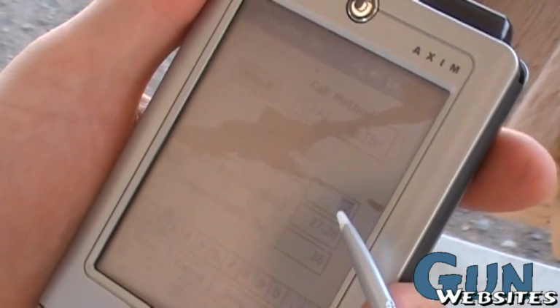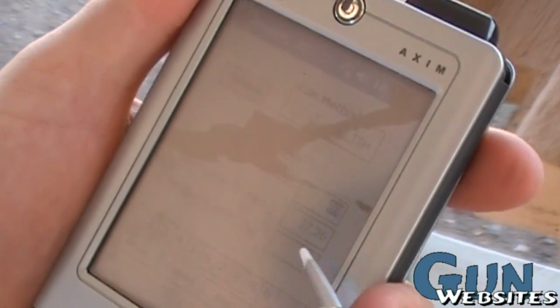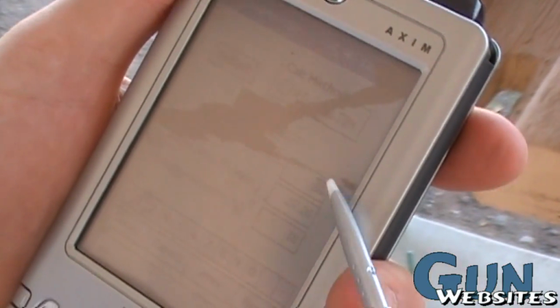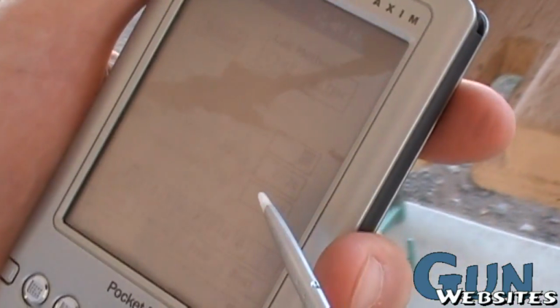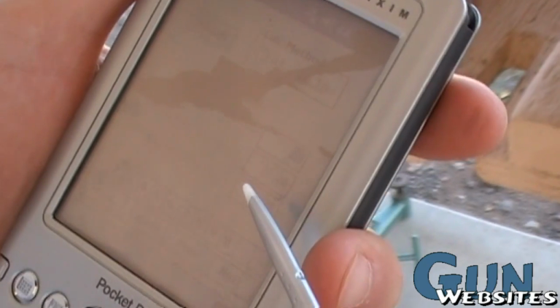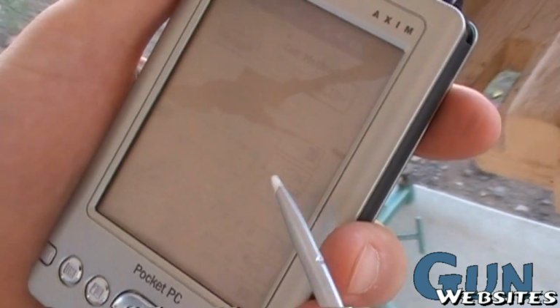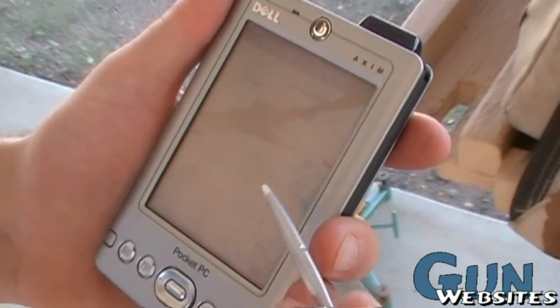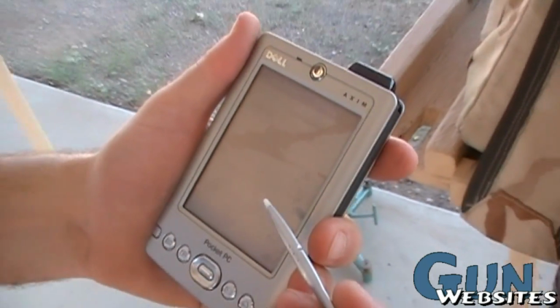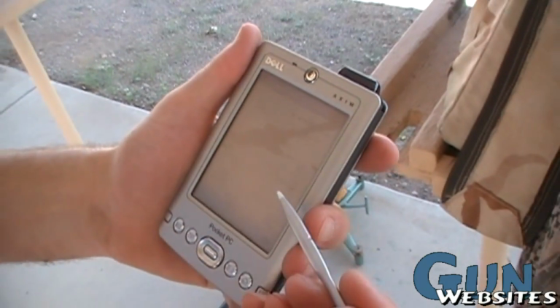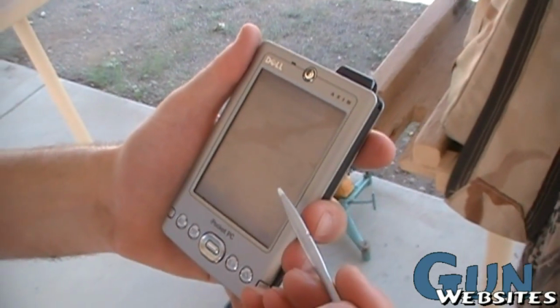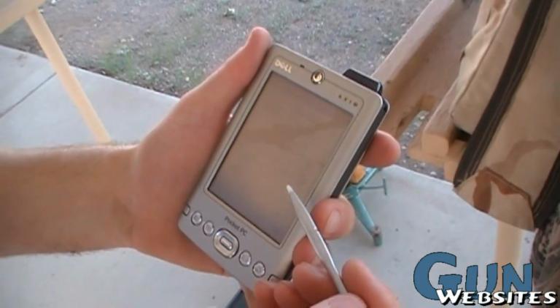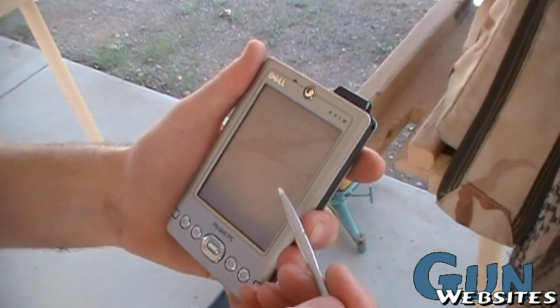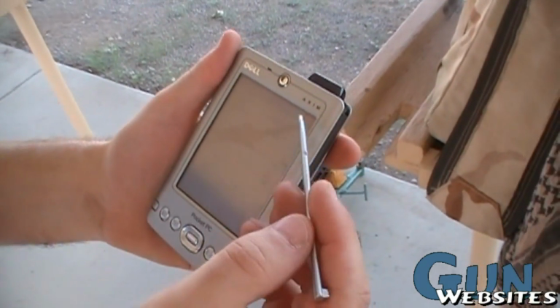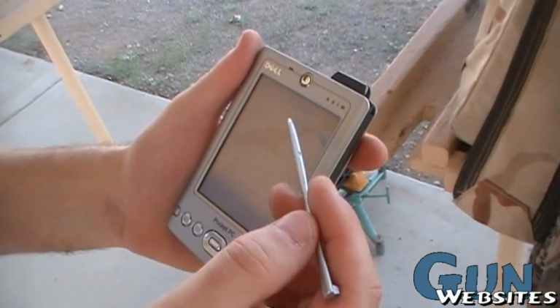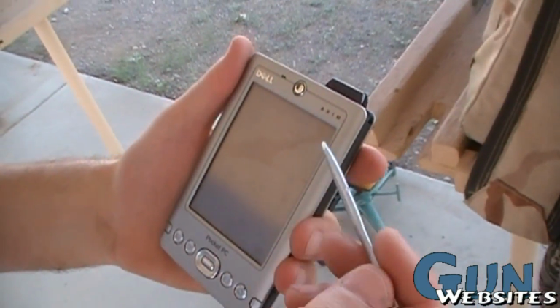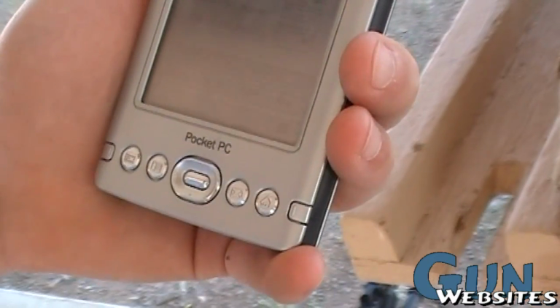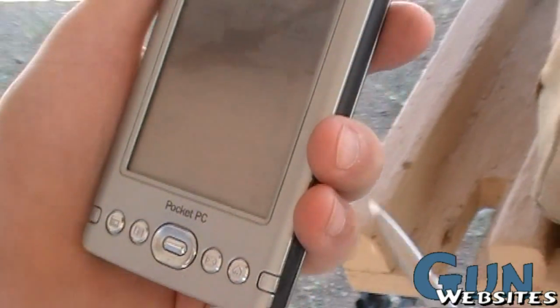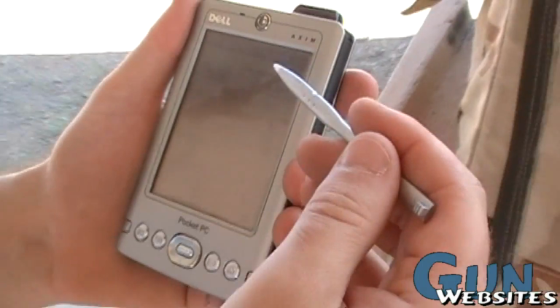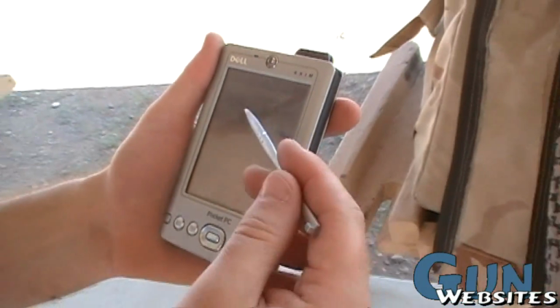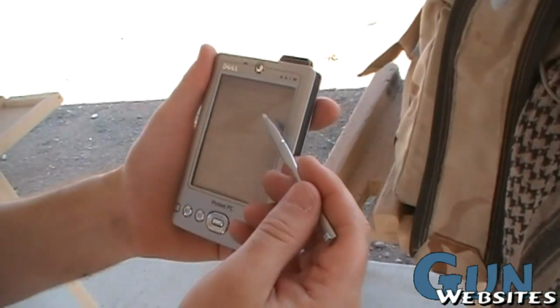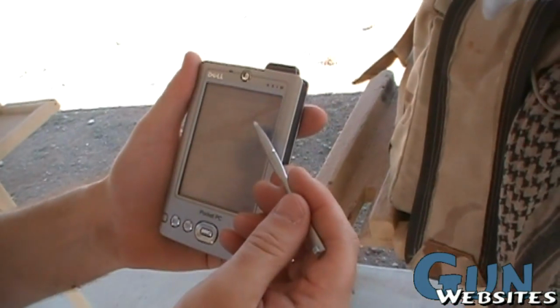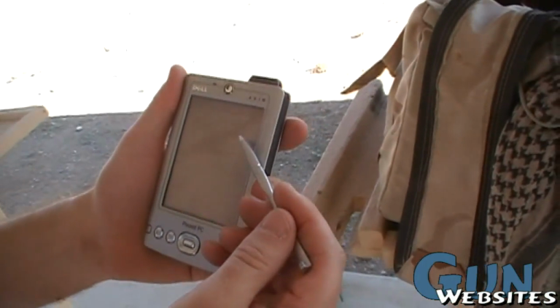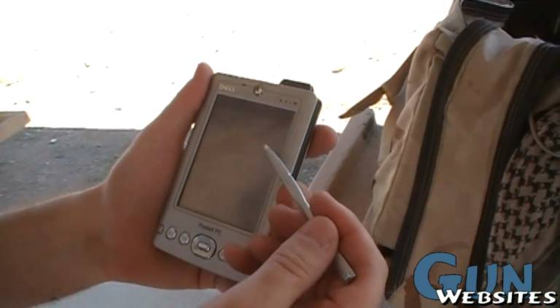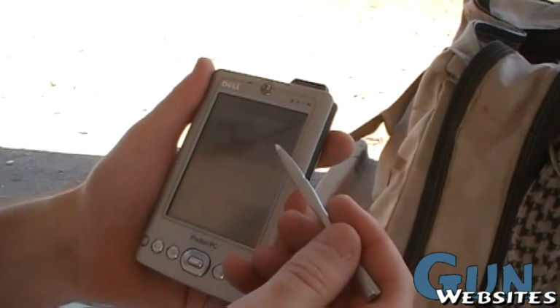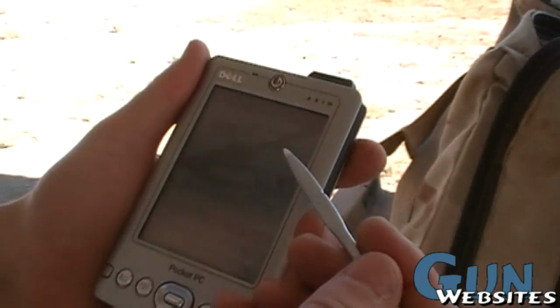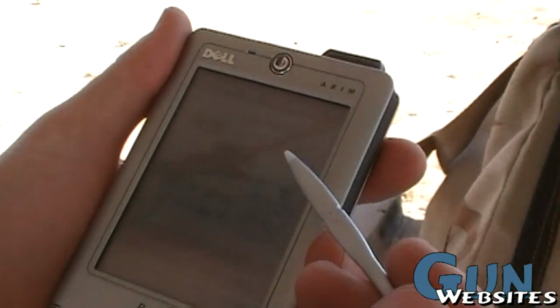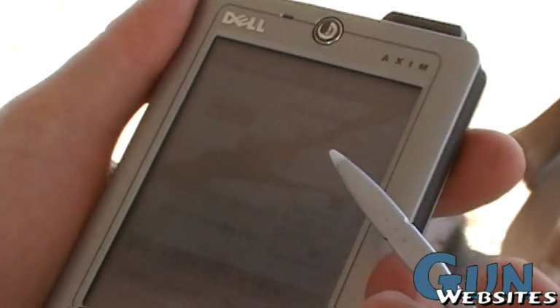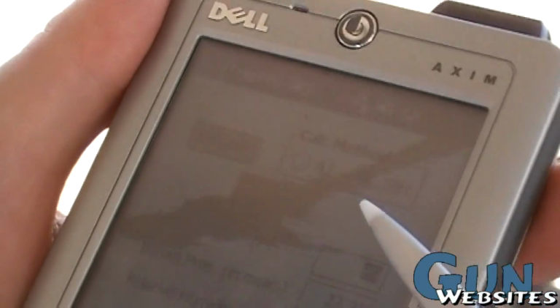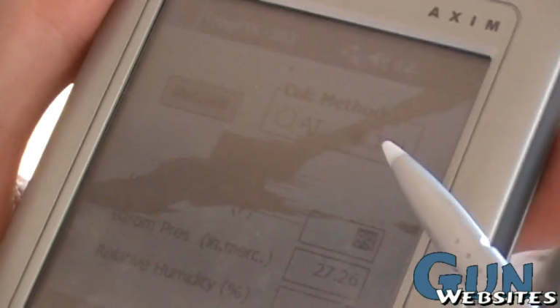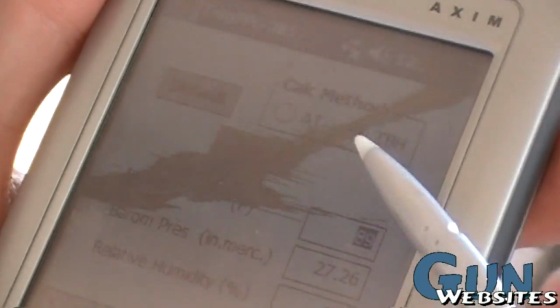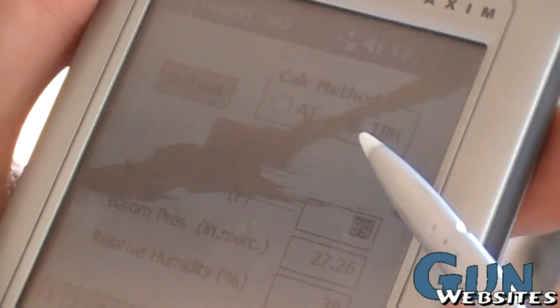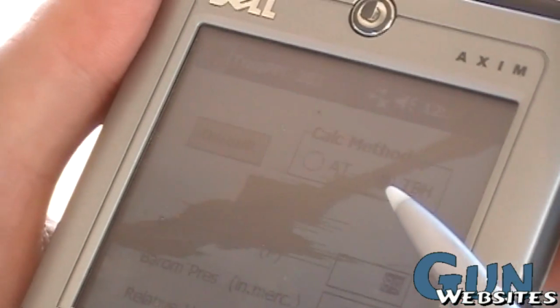Atmospheric conditions are based on right now — it's 89 degrees out. We used the Kestrel weather station to get accurate readings. You want to use the temperature, barometric pressure, and relative humidity; that's the most accurate.